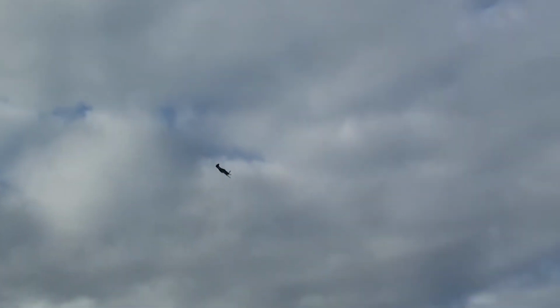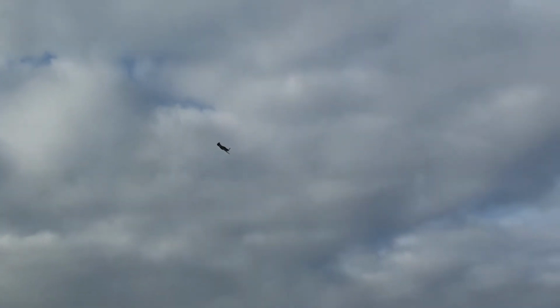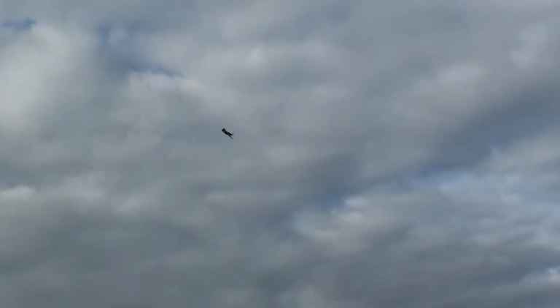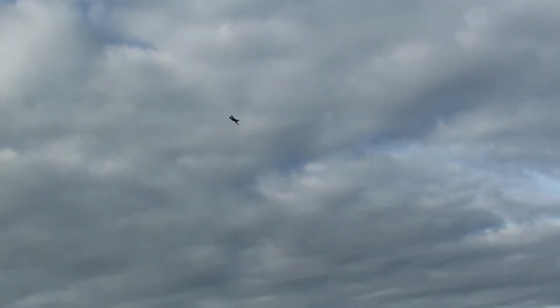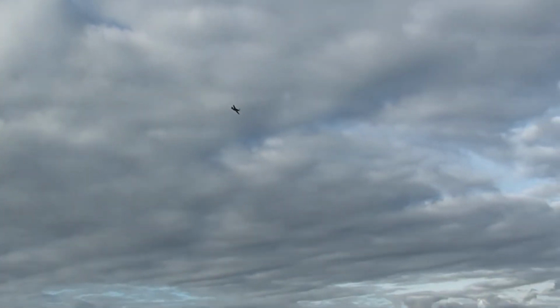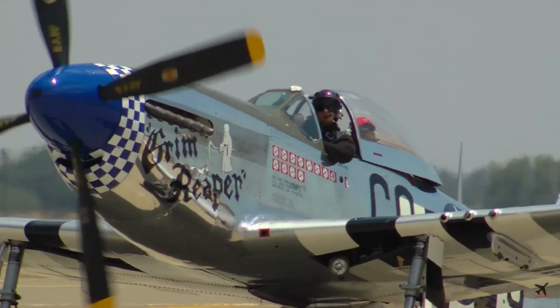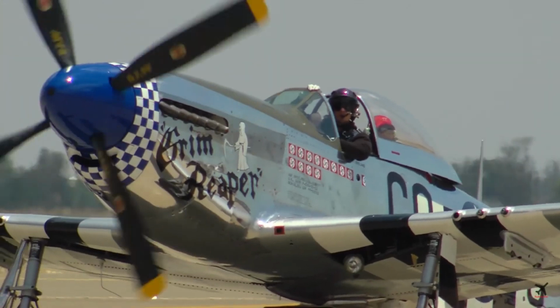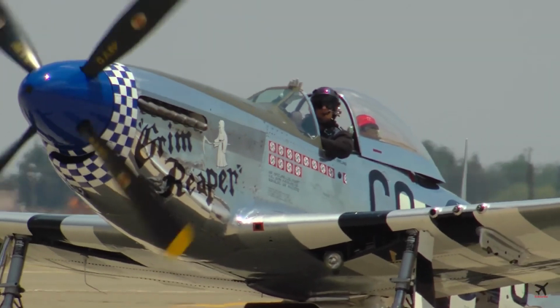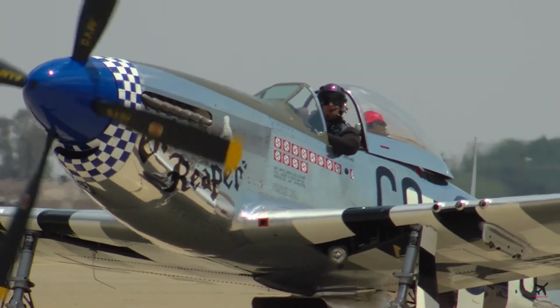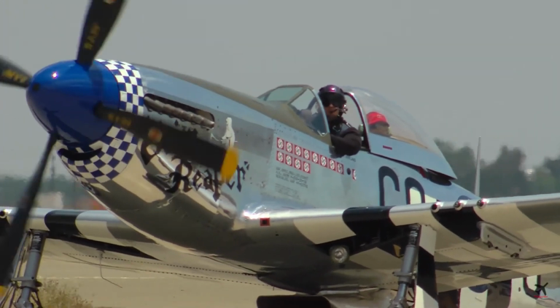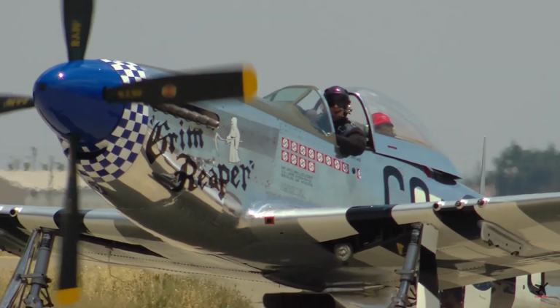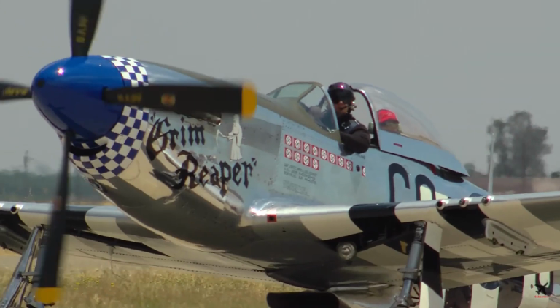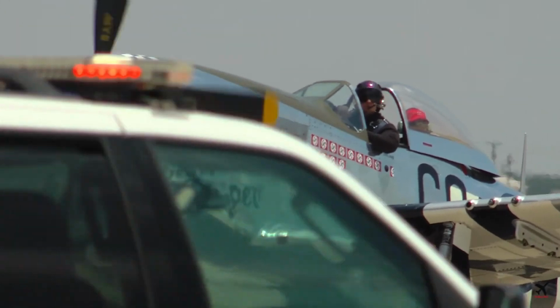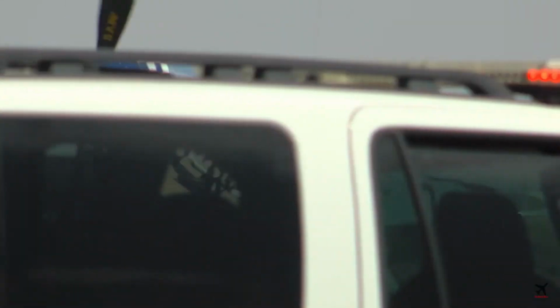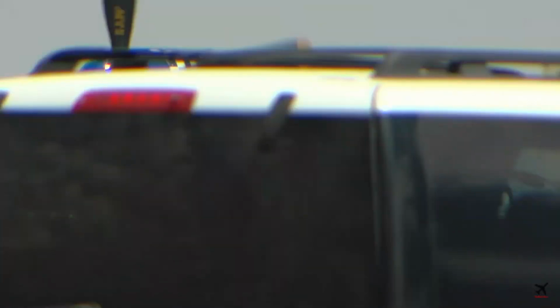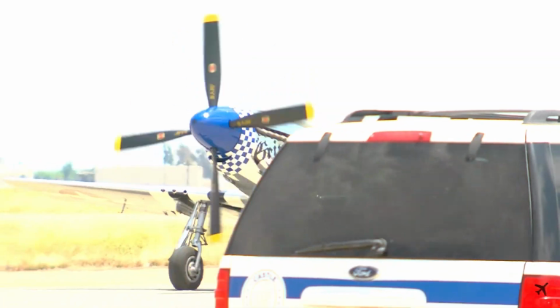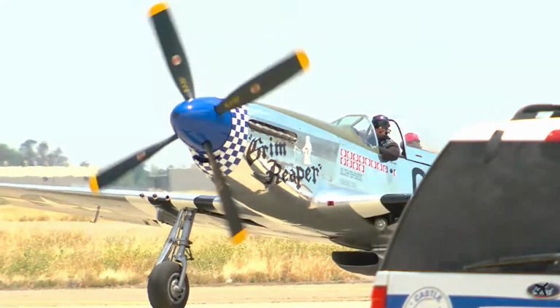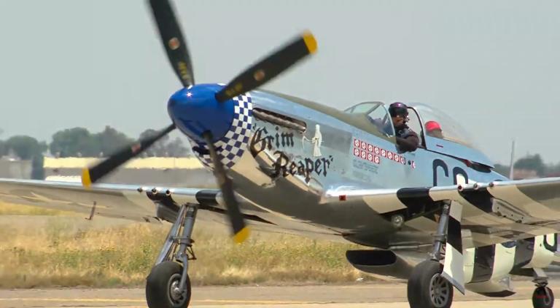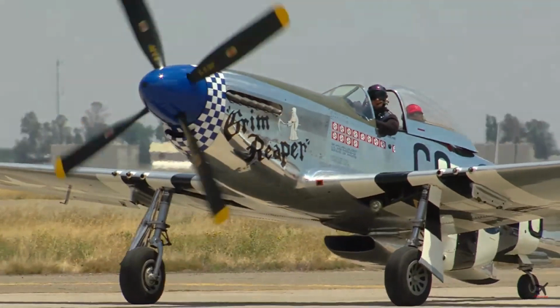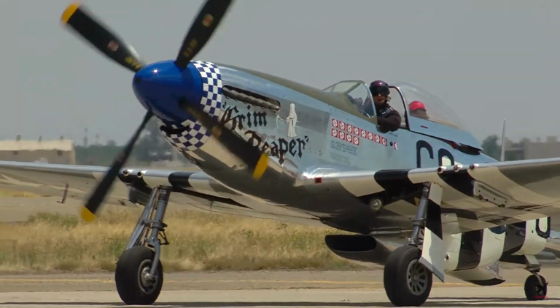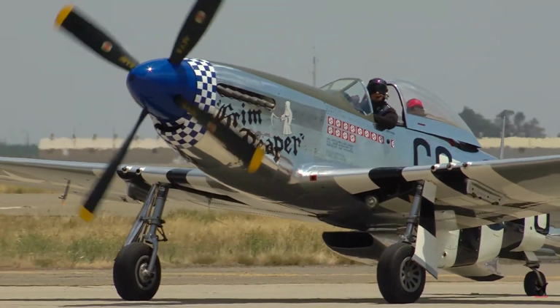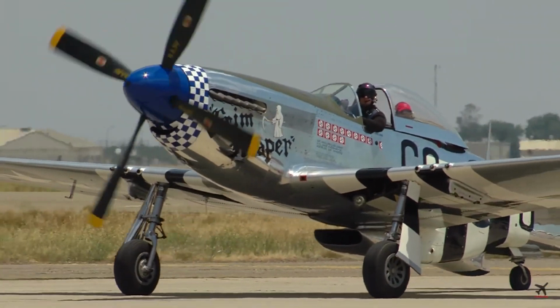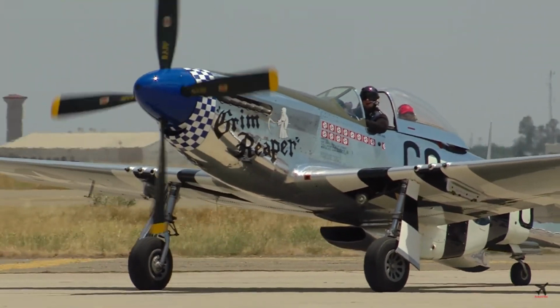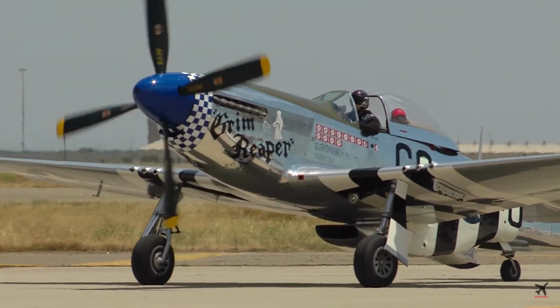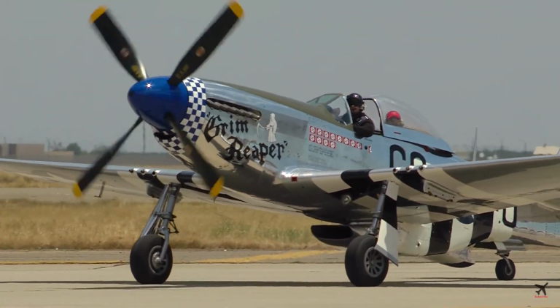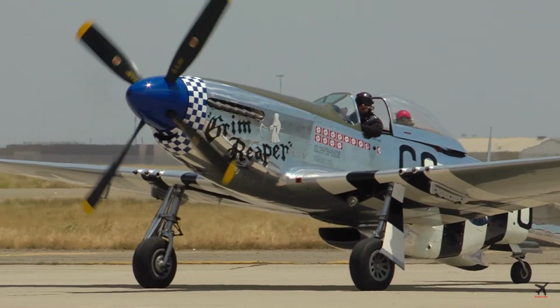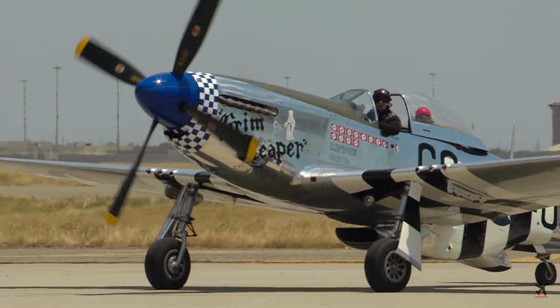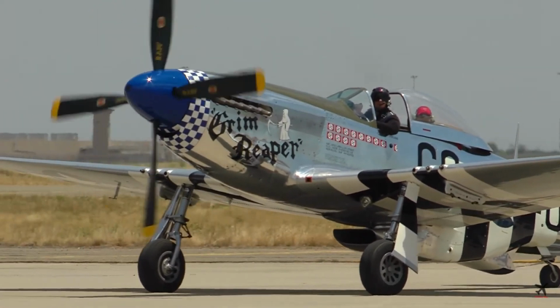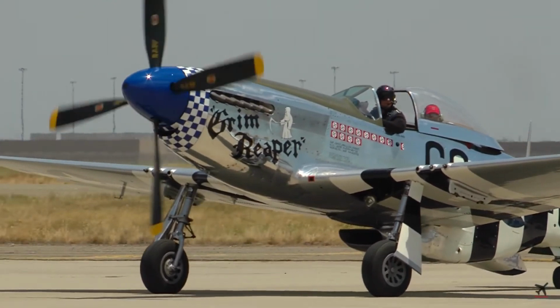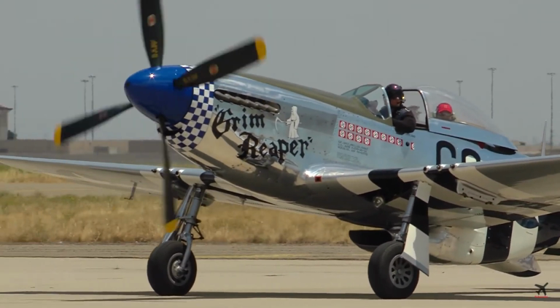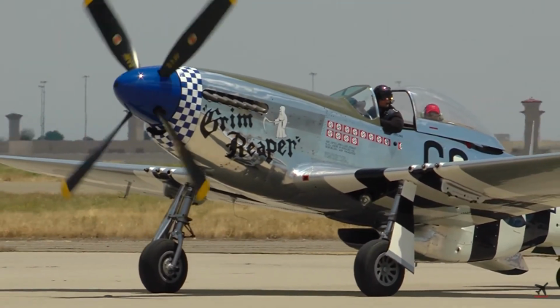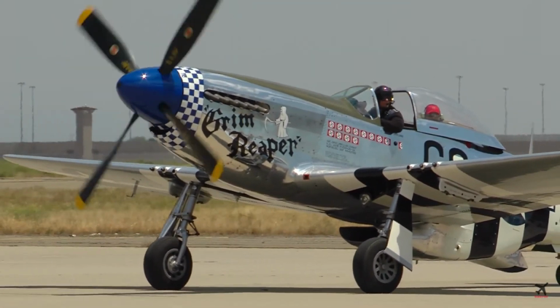Some people believe that it is the radiator intake which creates the whistling sound of the P-51. However, all Mustangs have it, but not all whistle. This is because some Mustangs' gun ports are covered up.